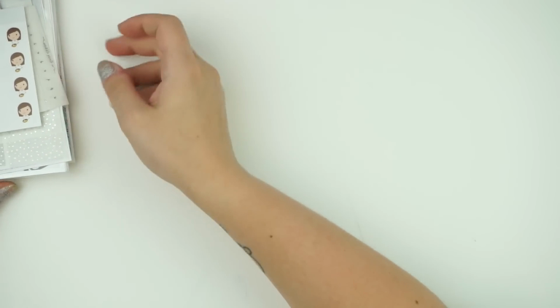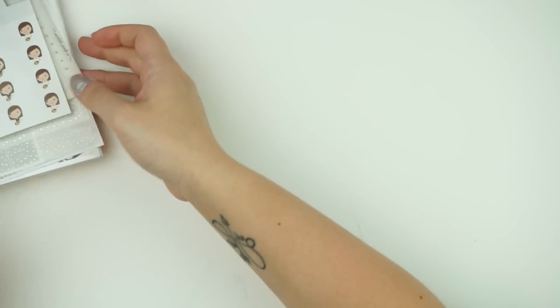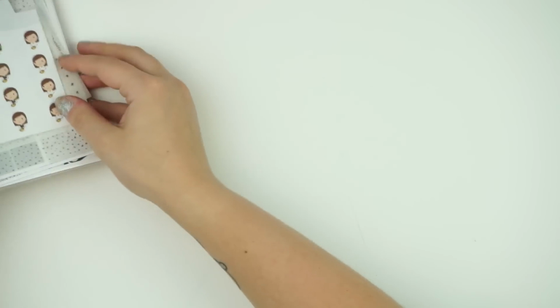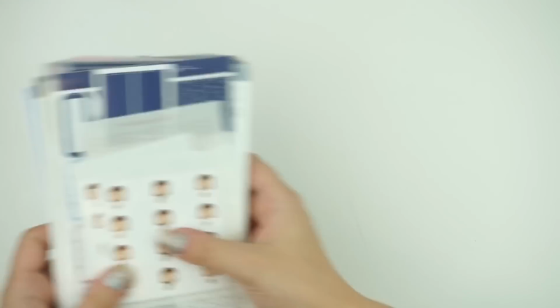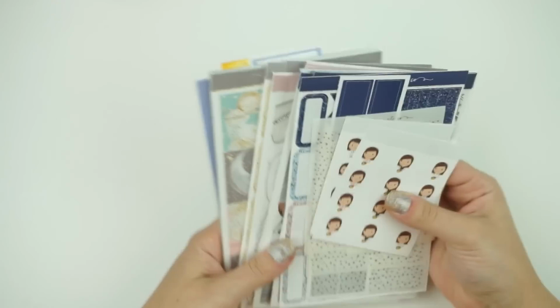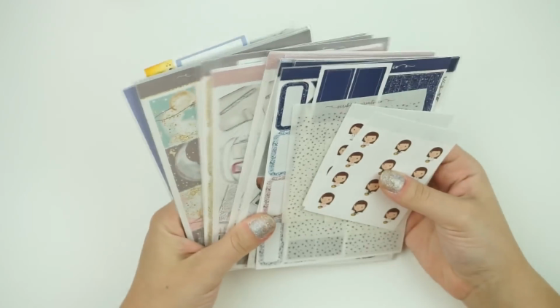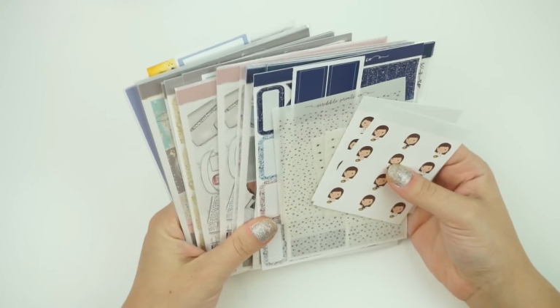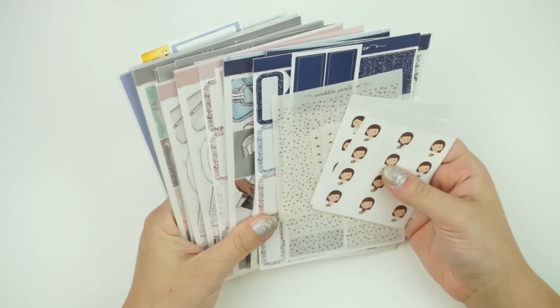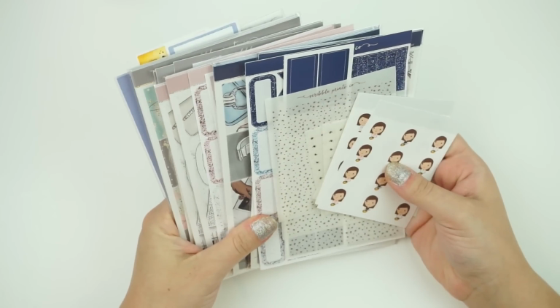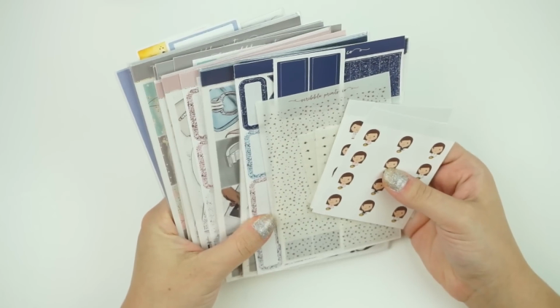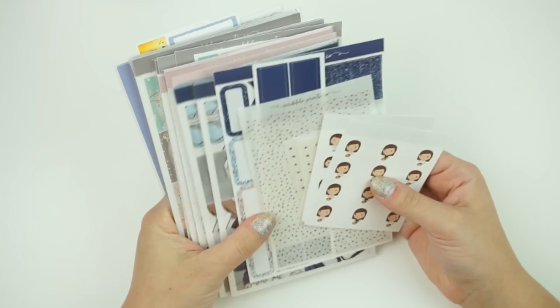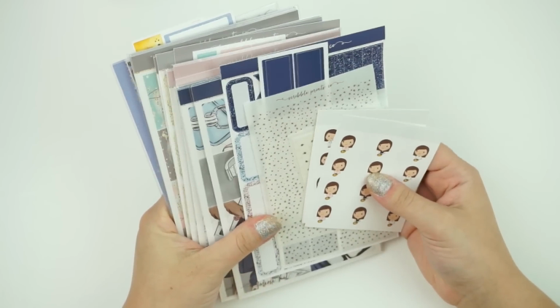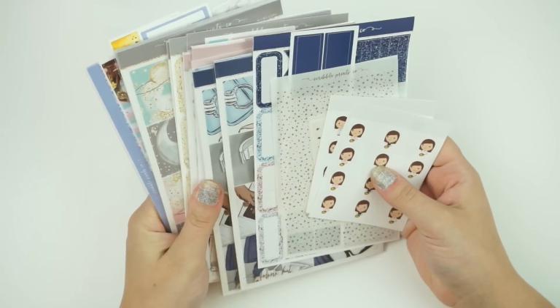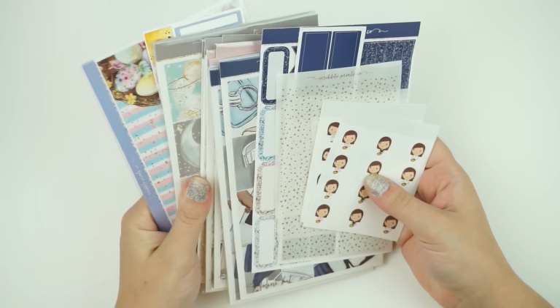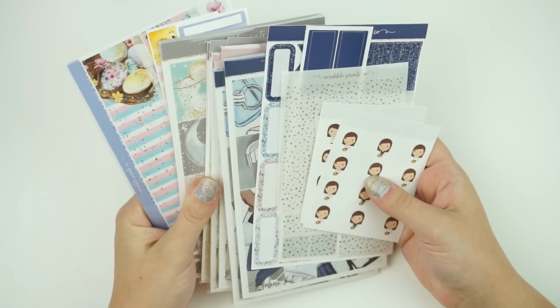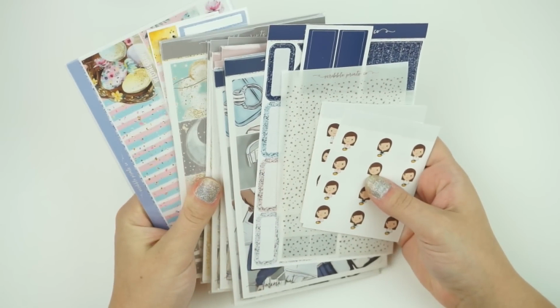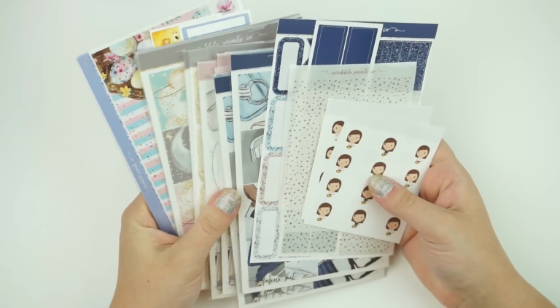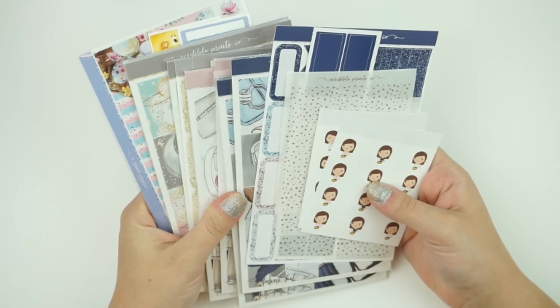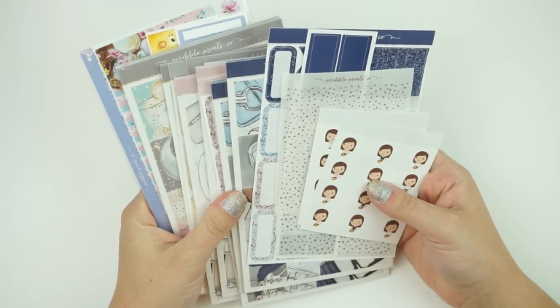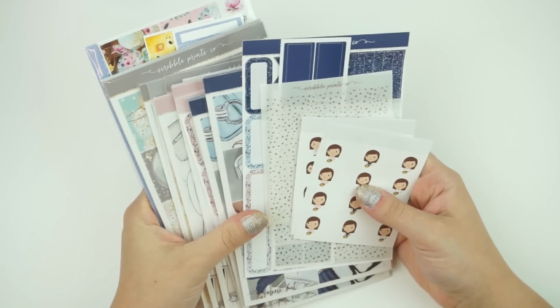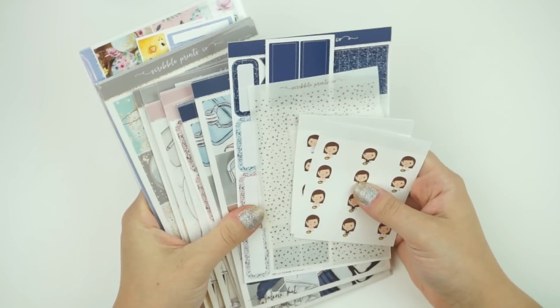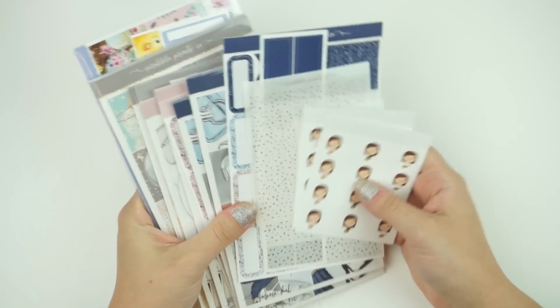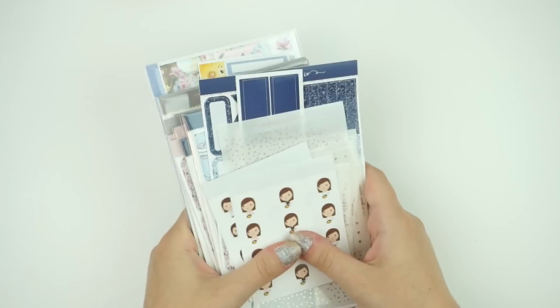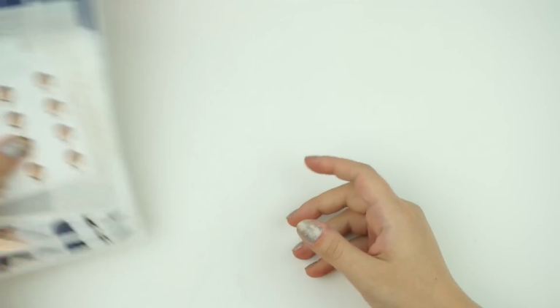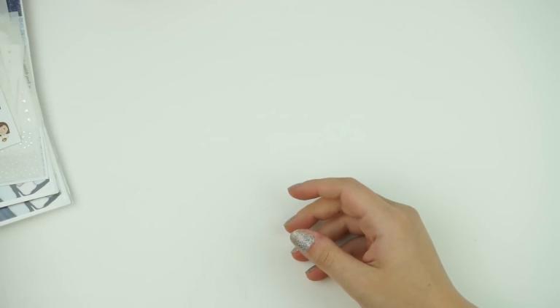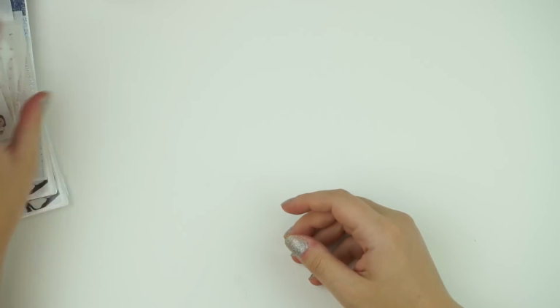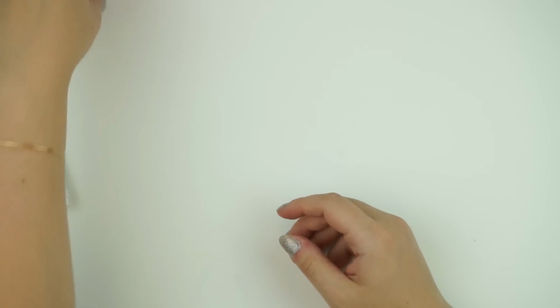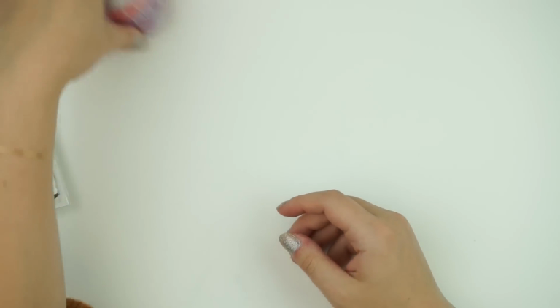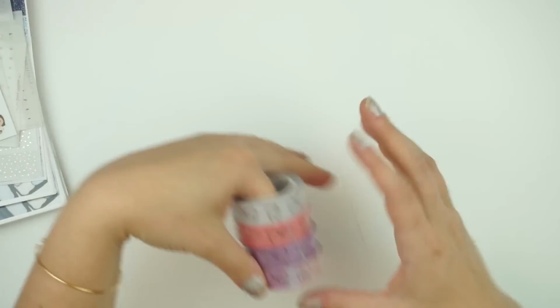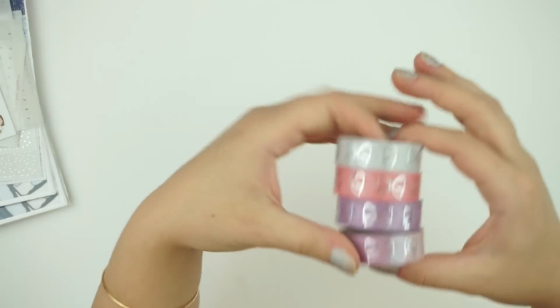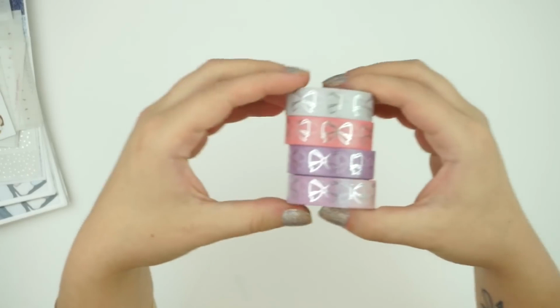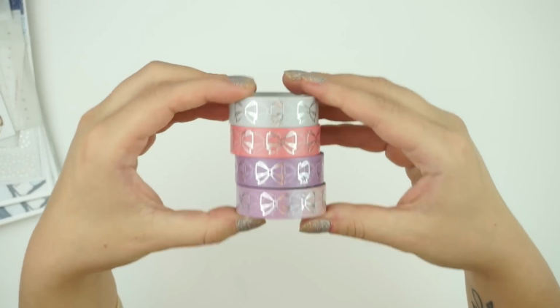Then we have a bunch of releases for this week. I have three collections, one reformat, one monthly collection, and then I have some foil releases, scribbler releases, and washi releases. Let's go into the washi releases first.